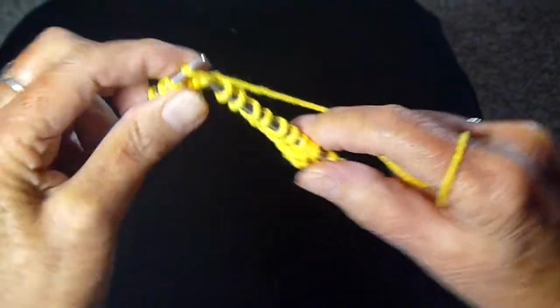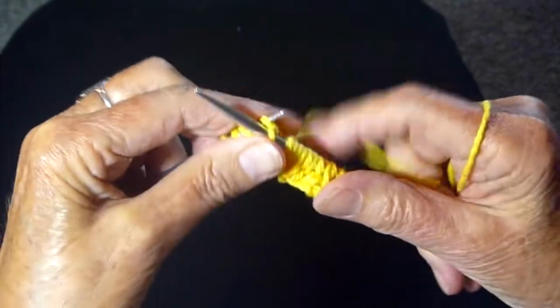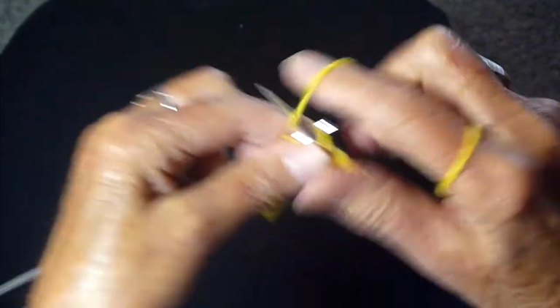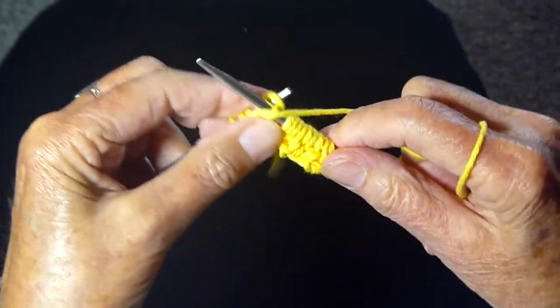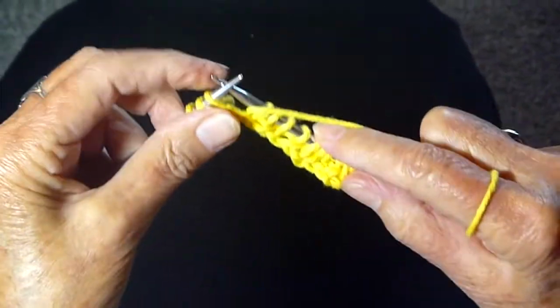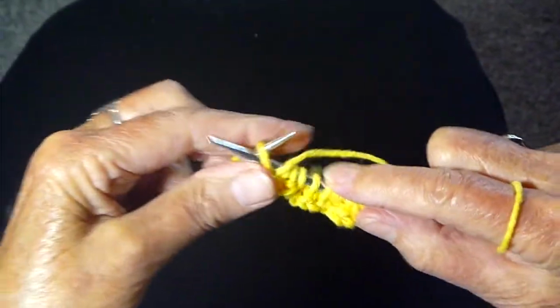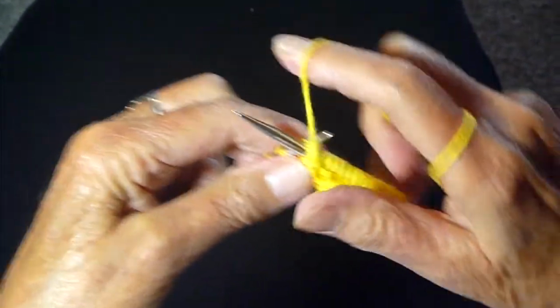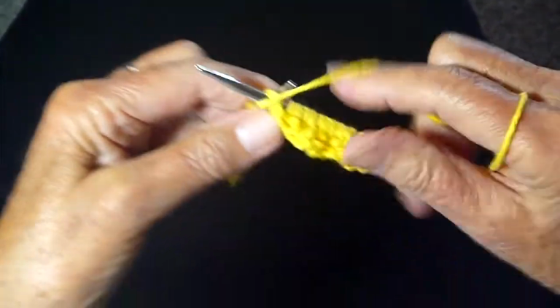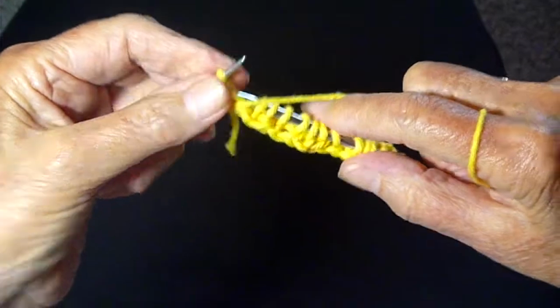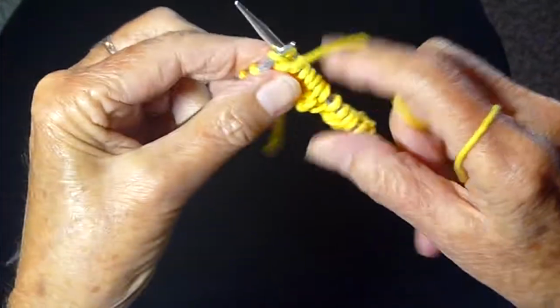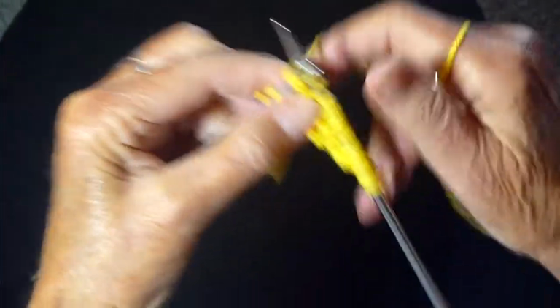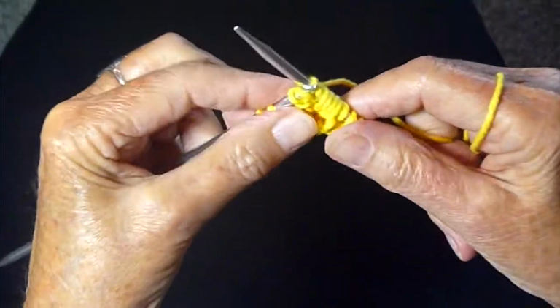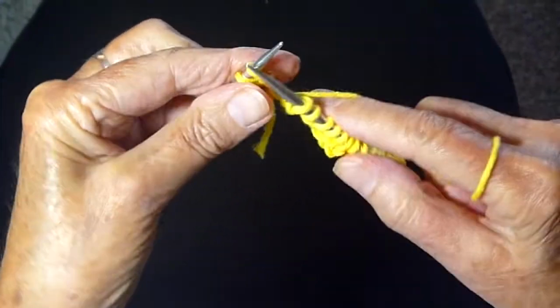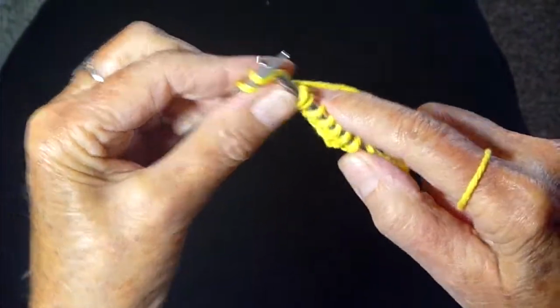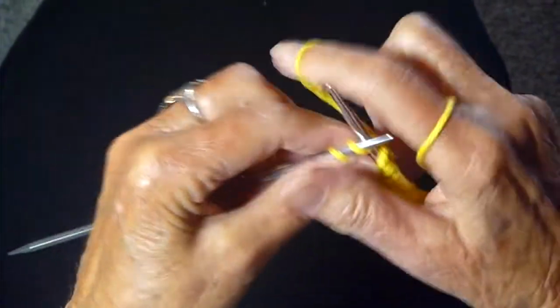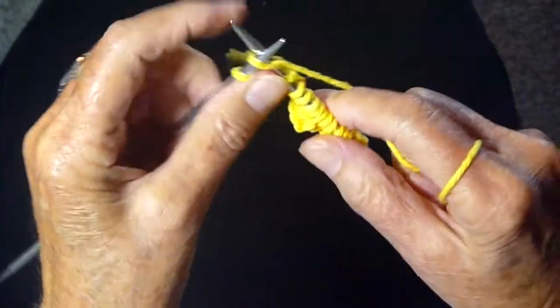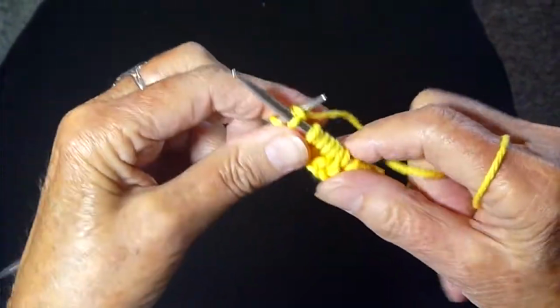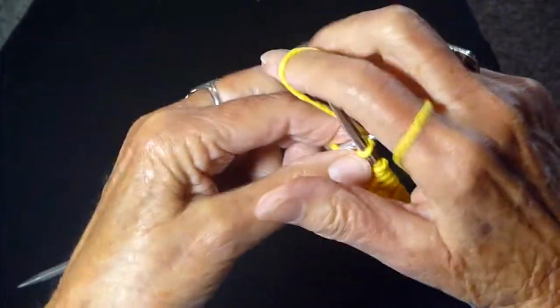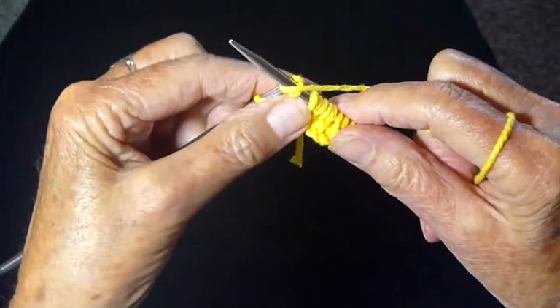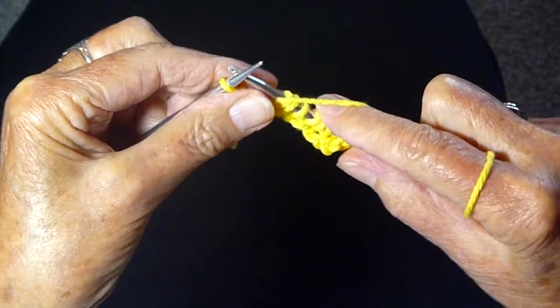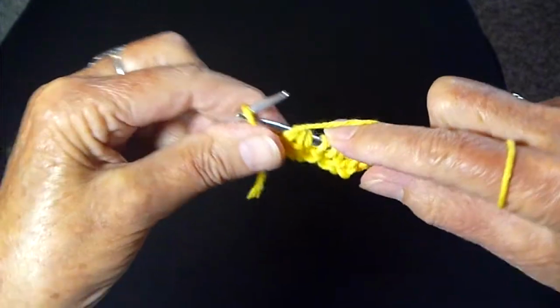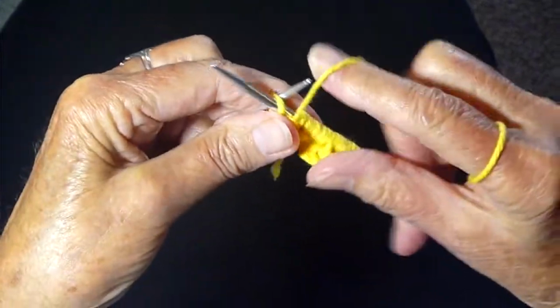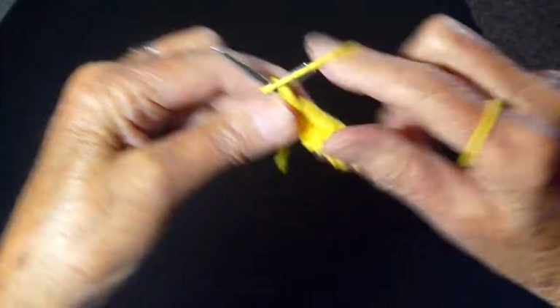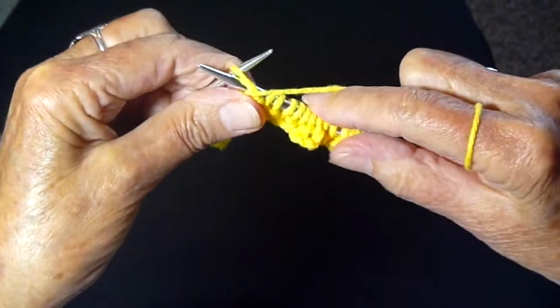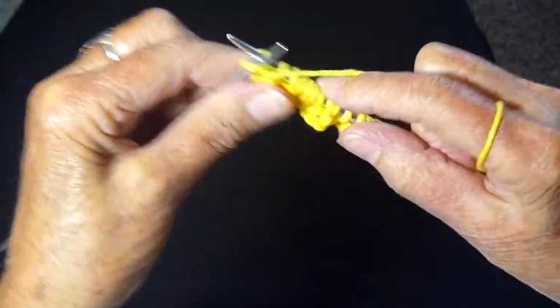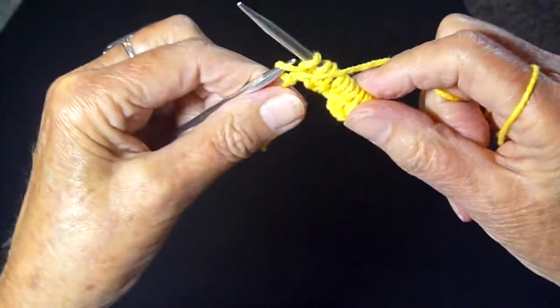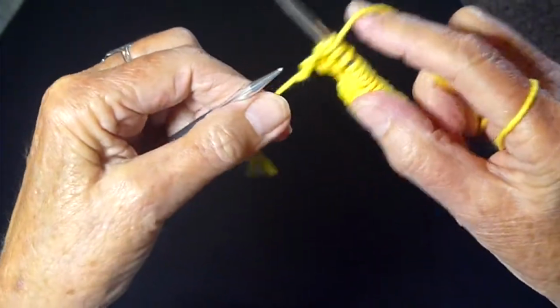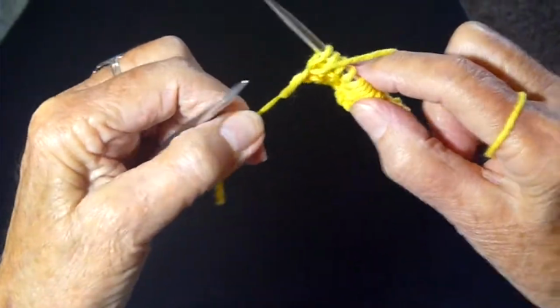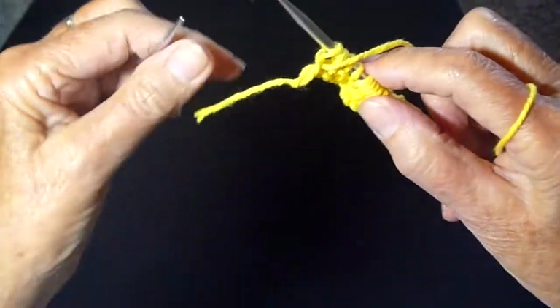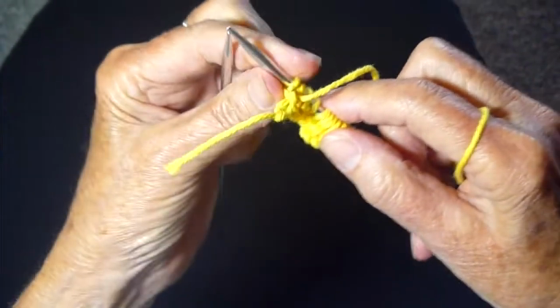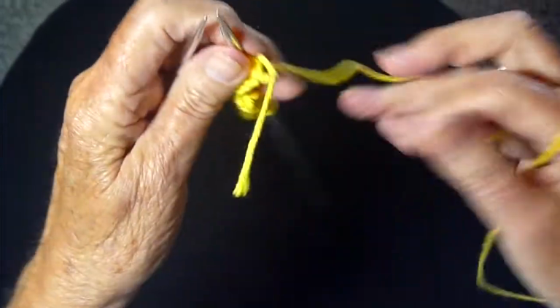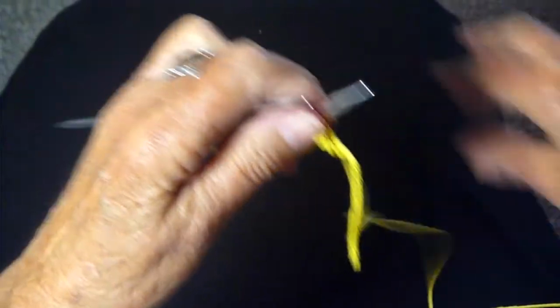Continue on: knit, purl, yarn in back, knit, yarn in front, purl the last stitch. Now we're going to turn the work around.